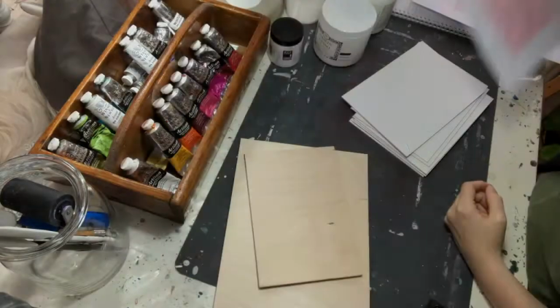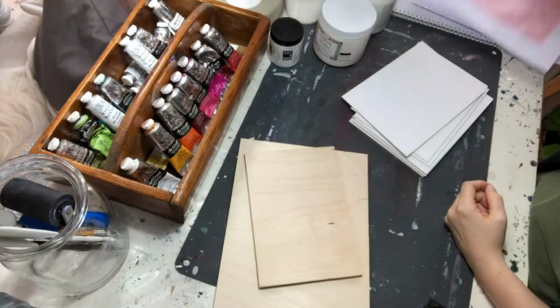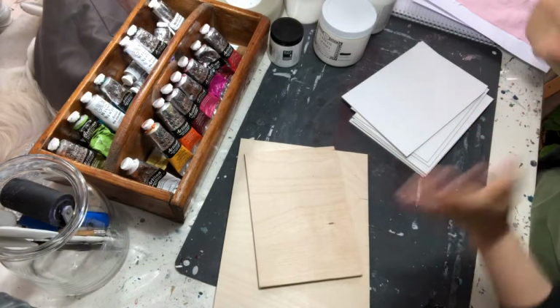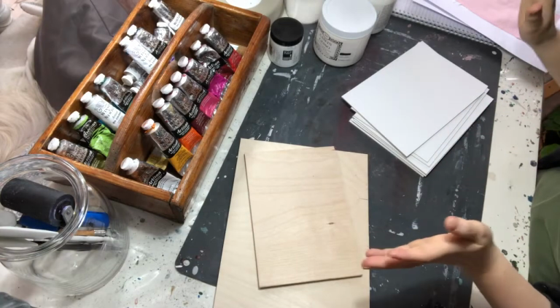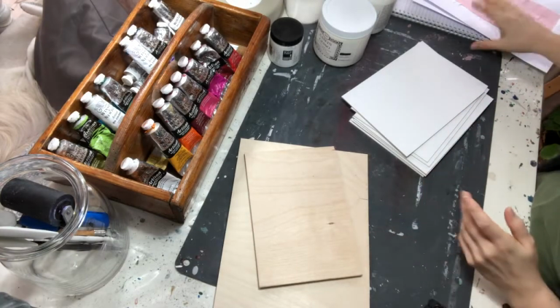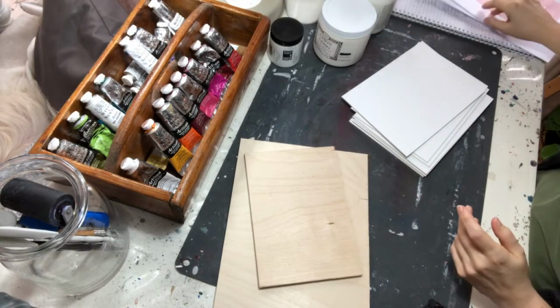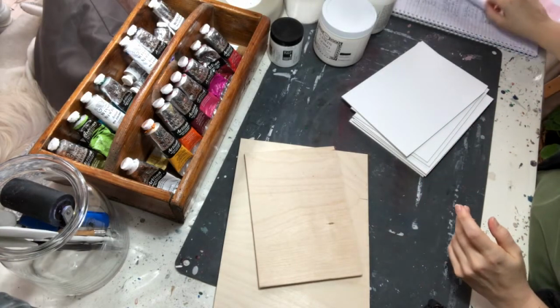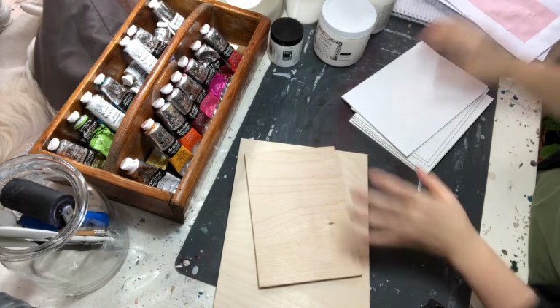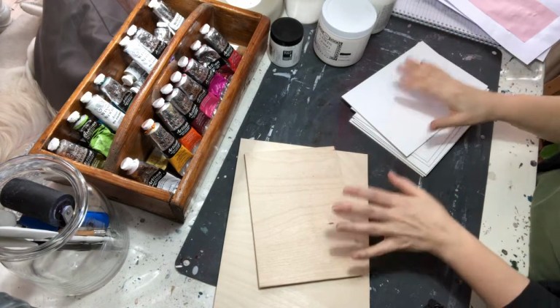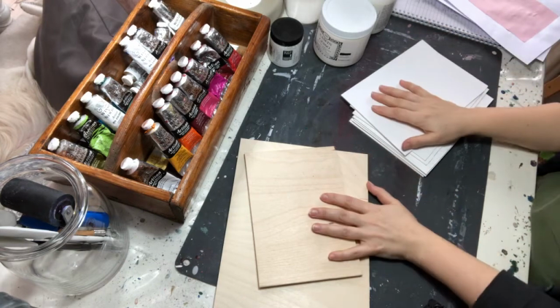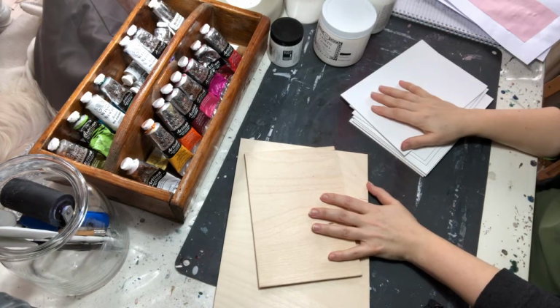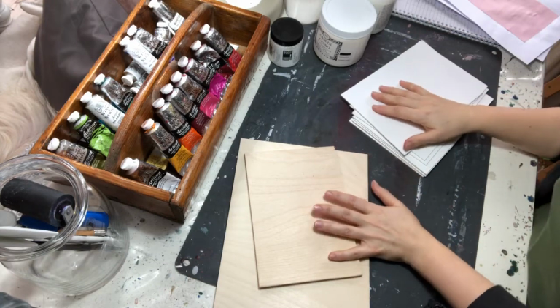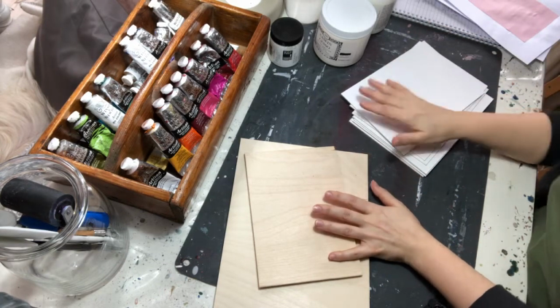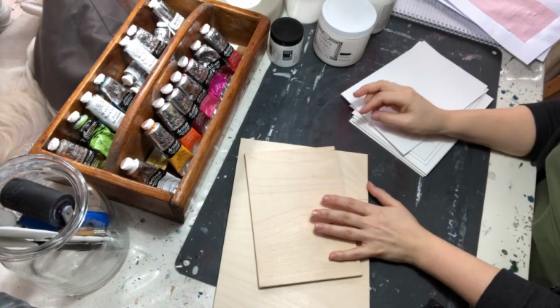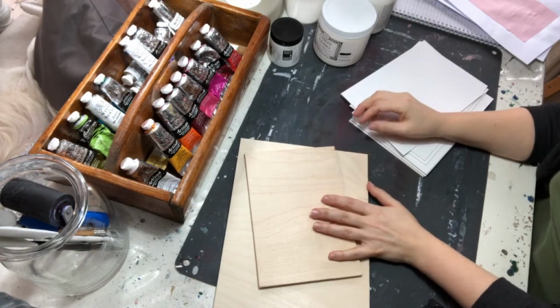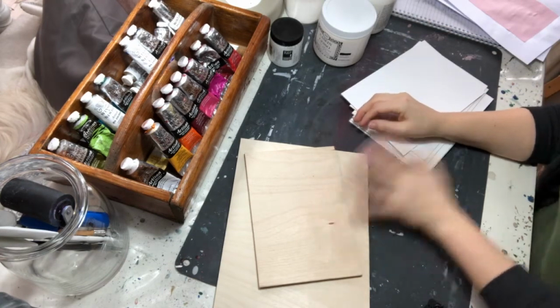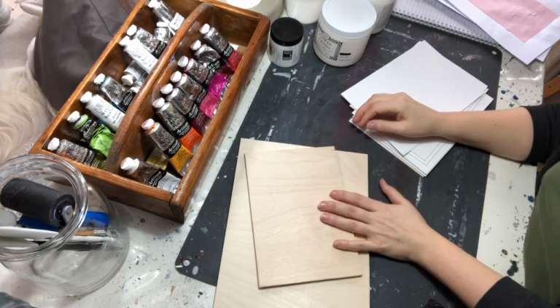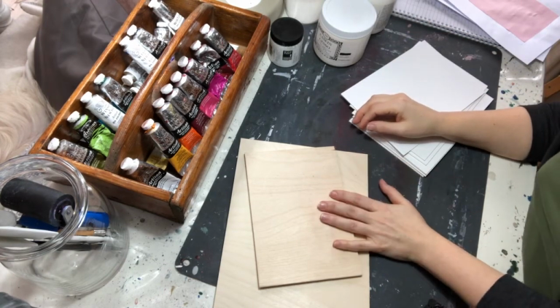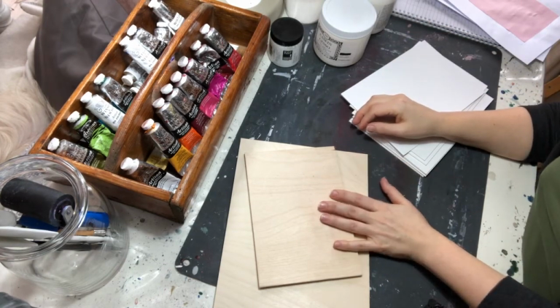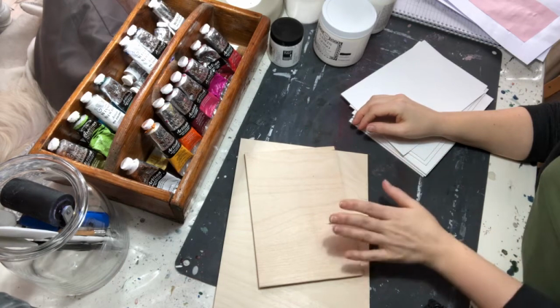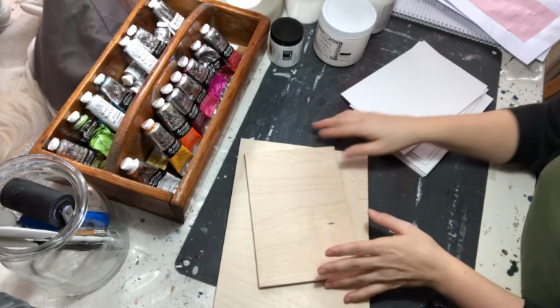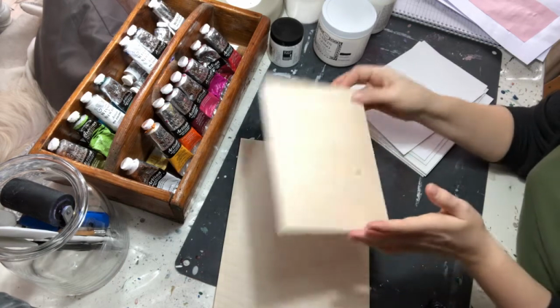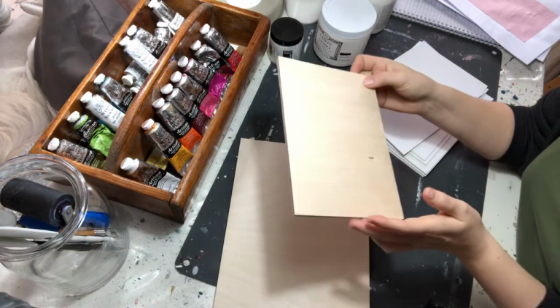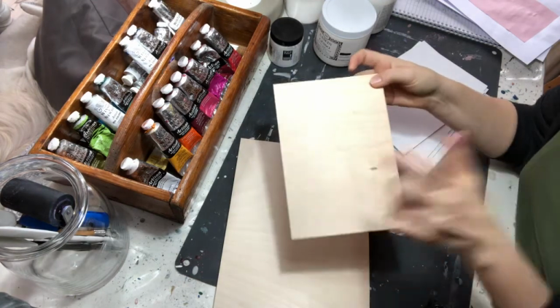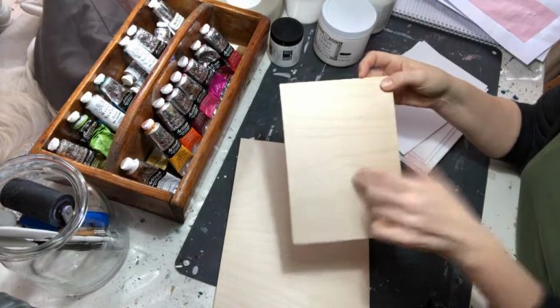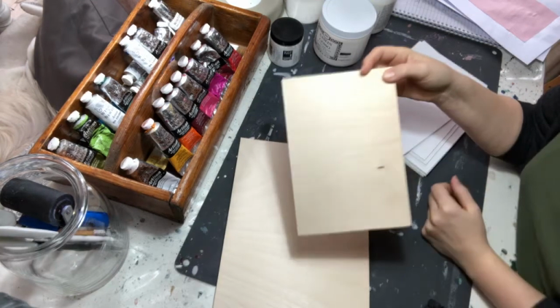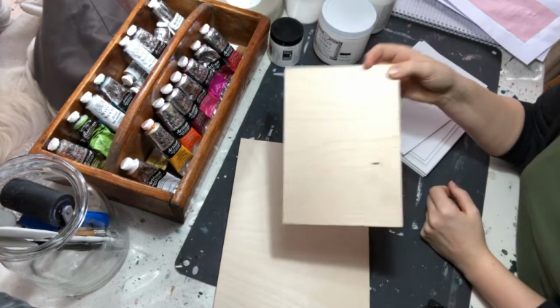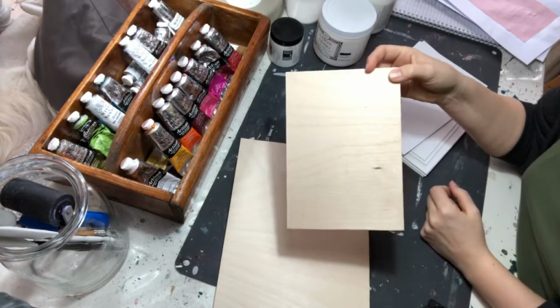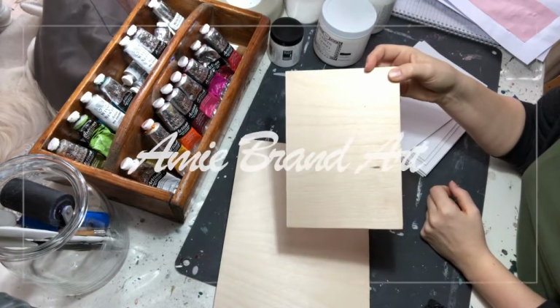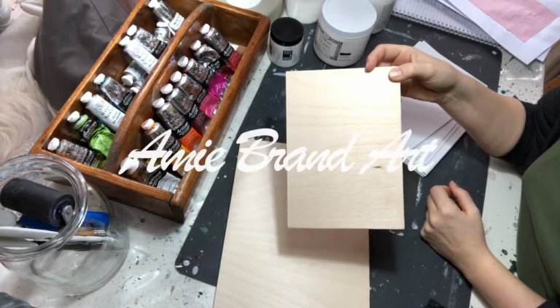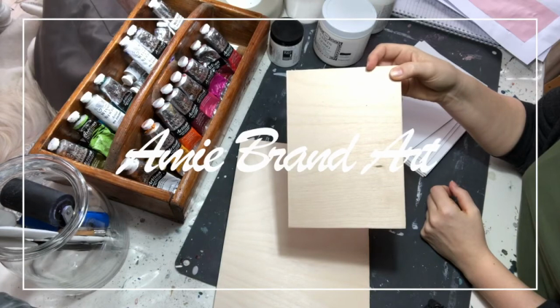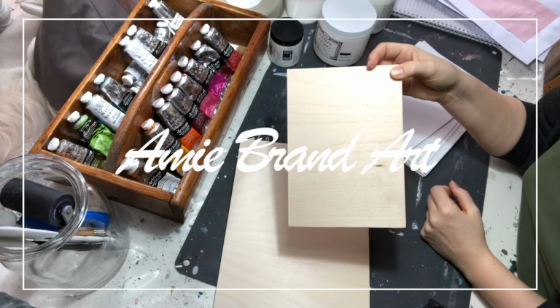That covers grounds. I think I've covered most of the facts and essential things about starting with encaustic. This is the fun part — next video, we are starting to paint!